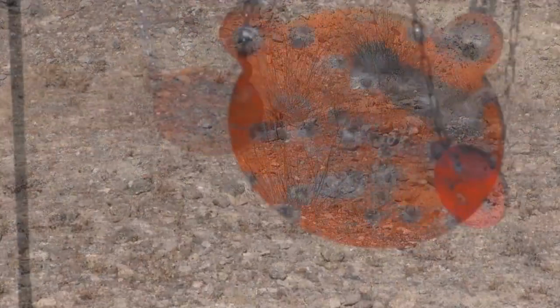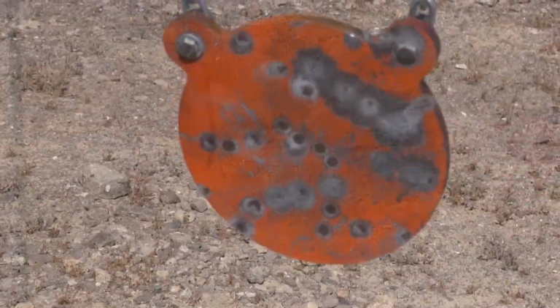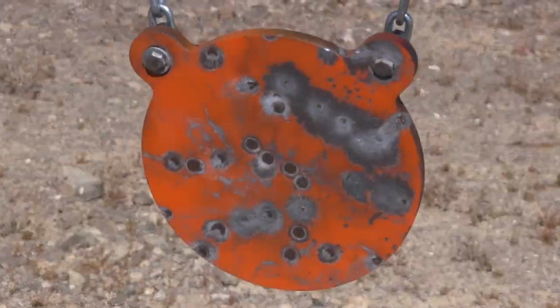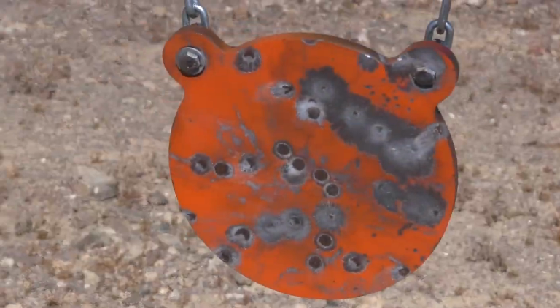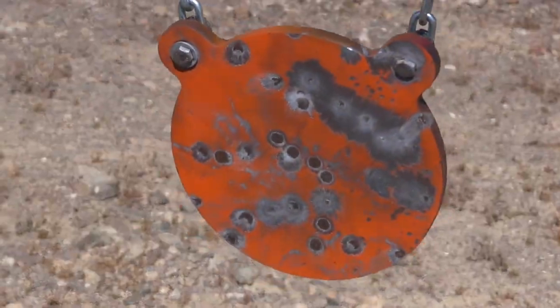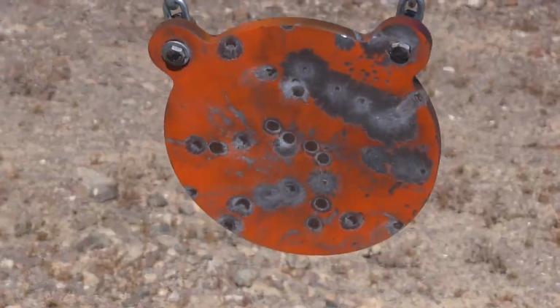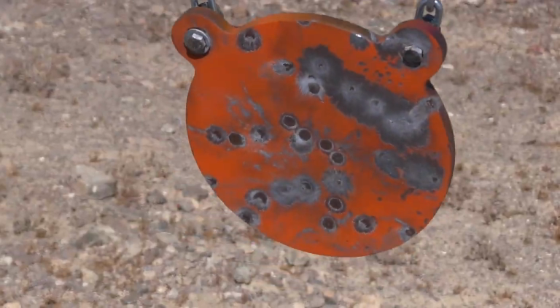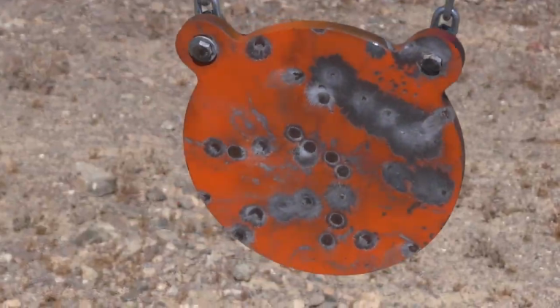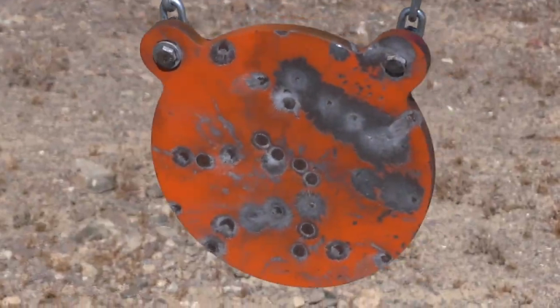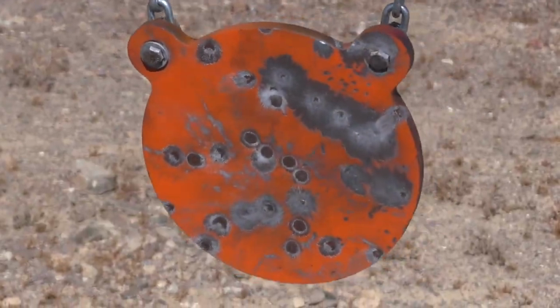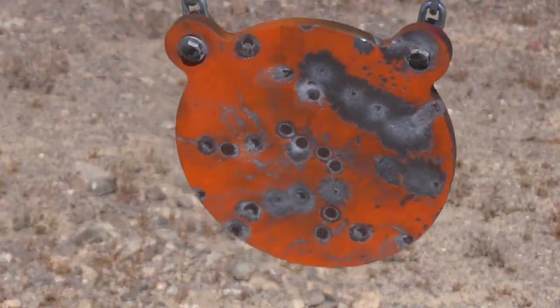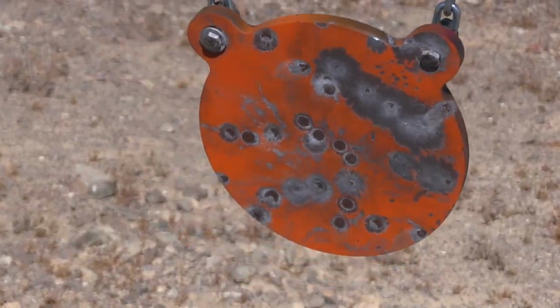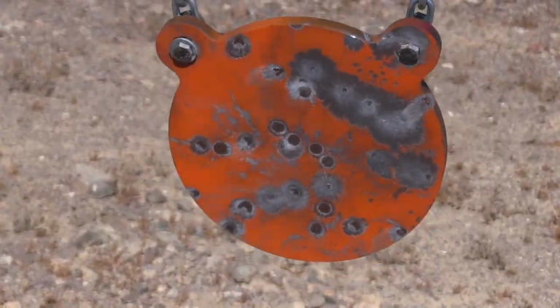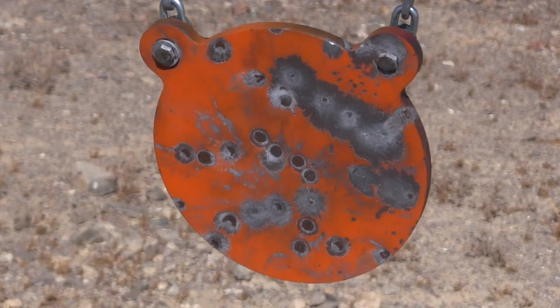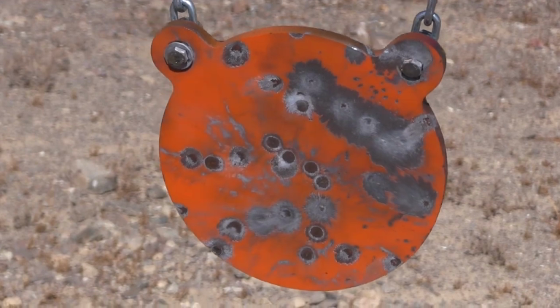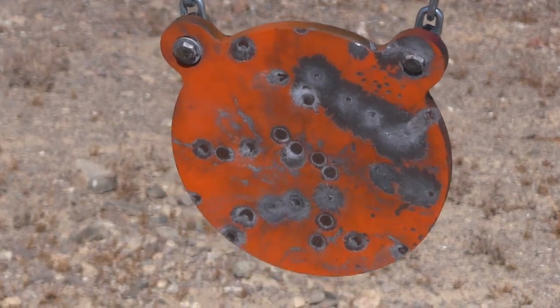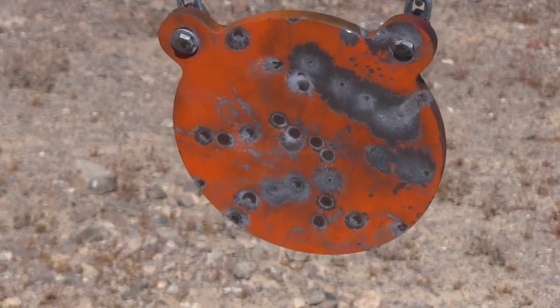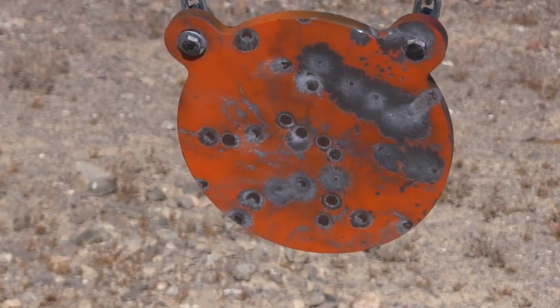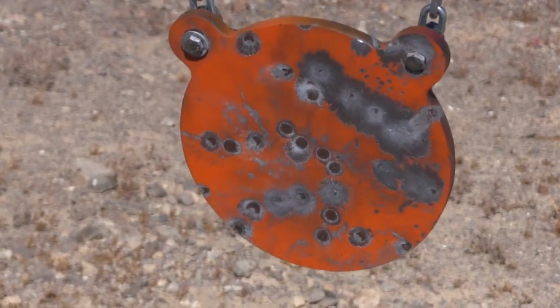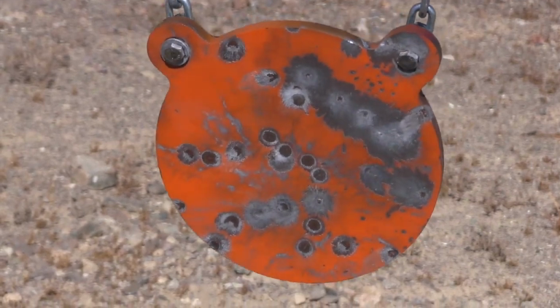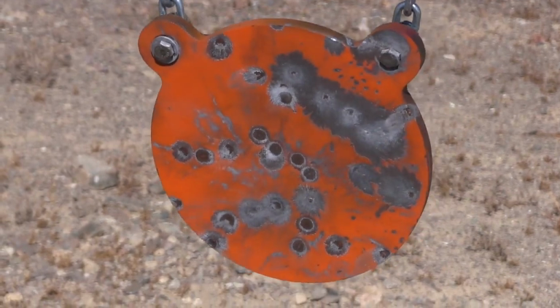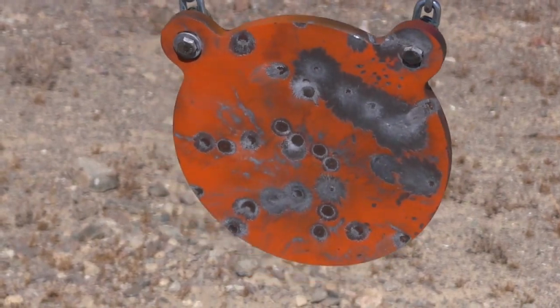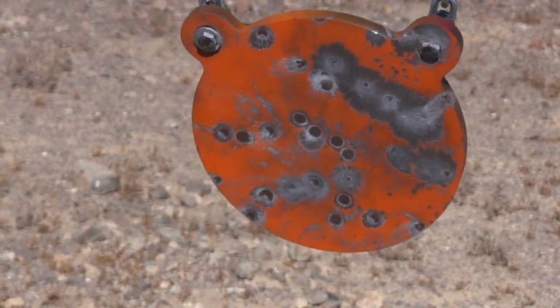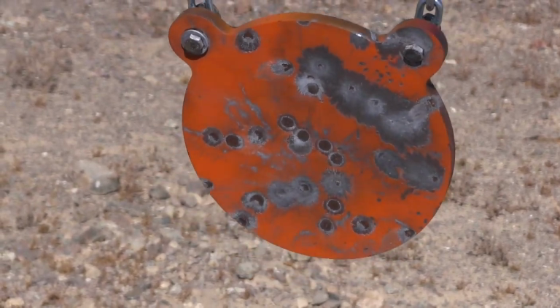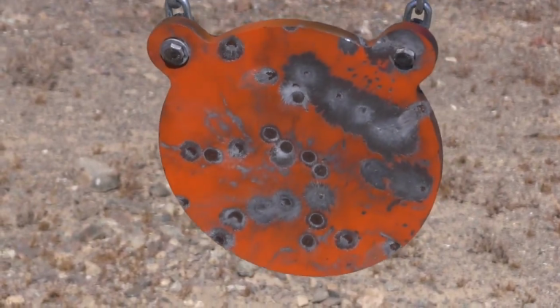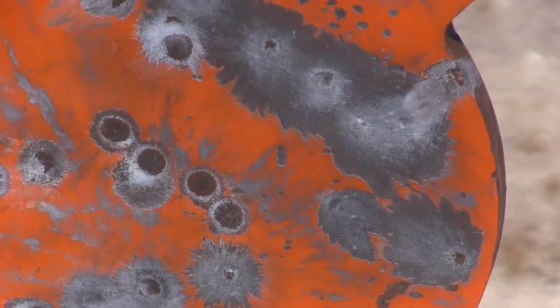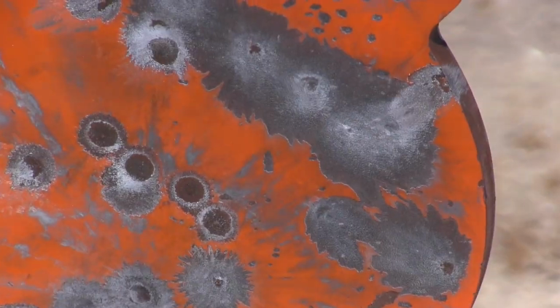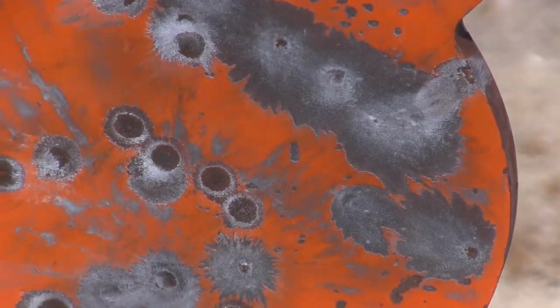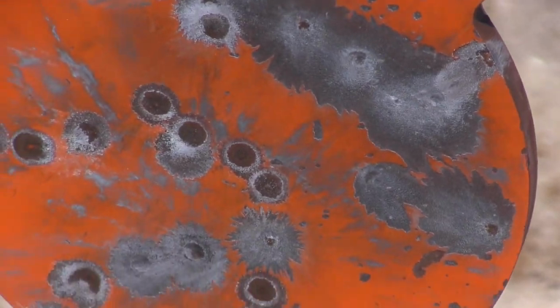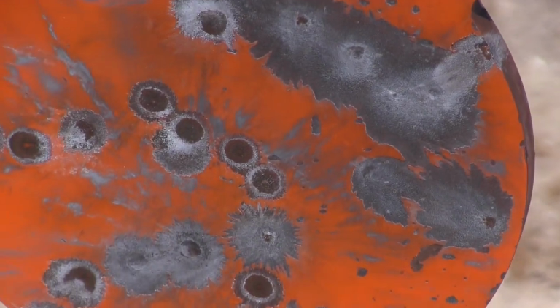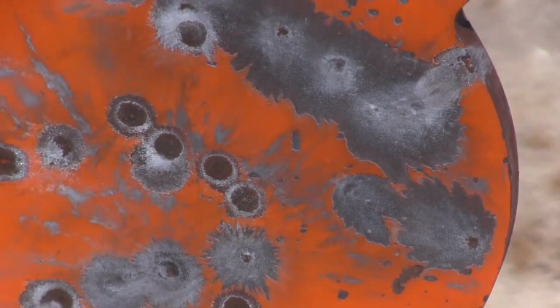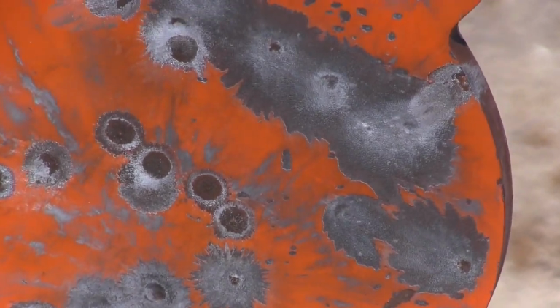After a barrage of various calibers, the half-inch of hardened steel just showed superficial marks — no dimples.